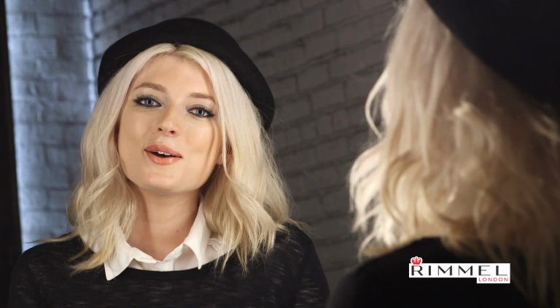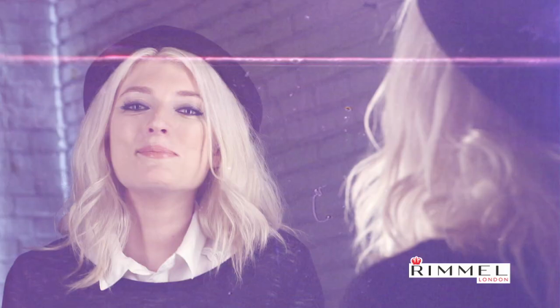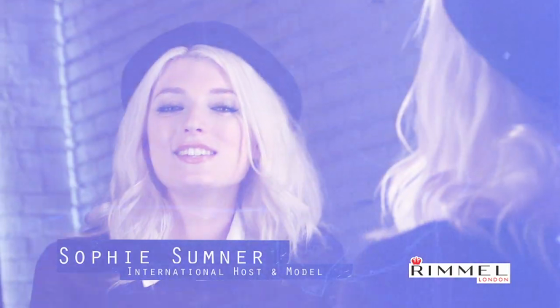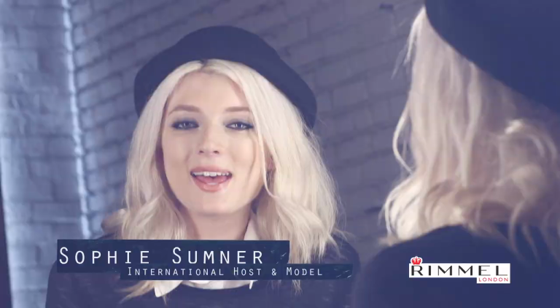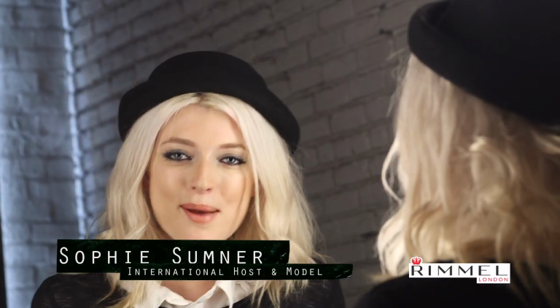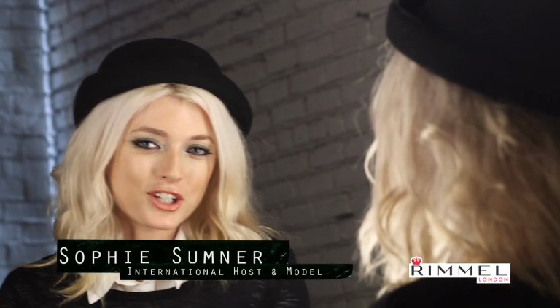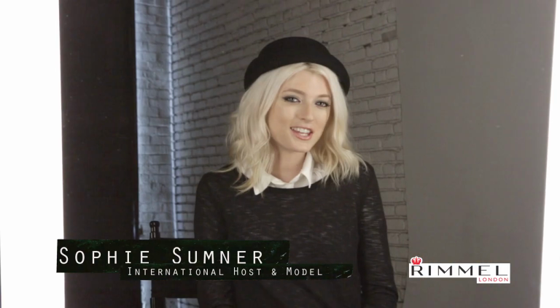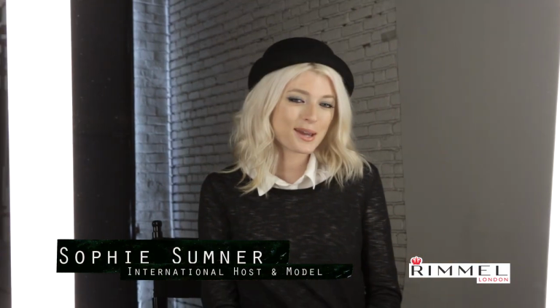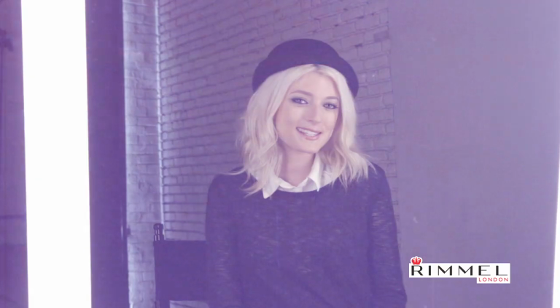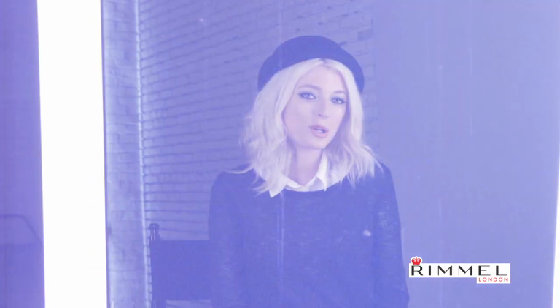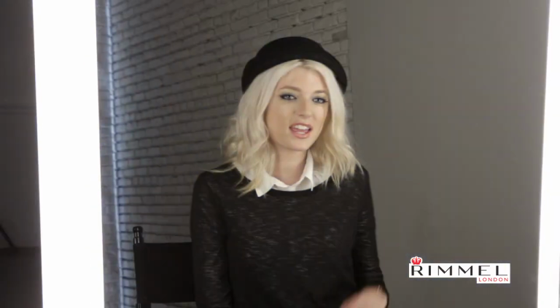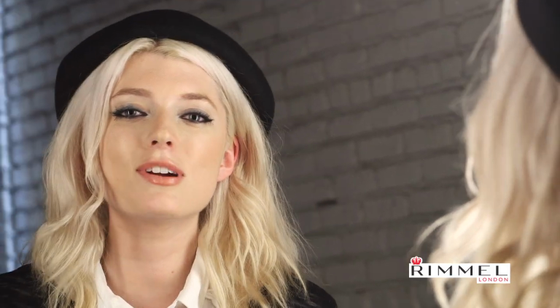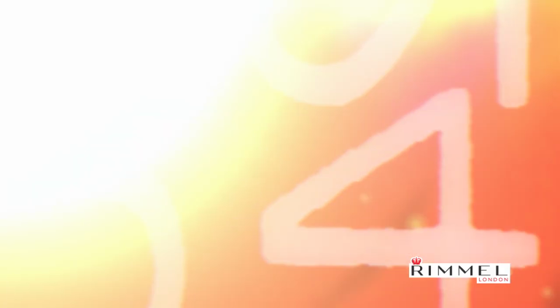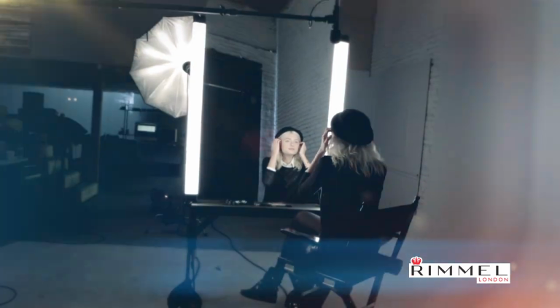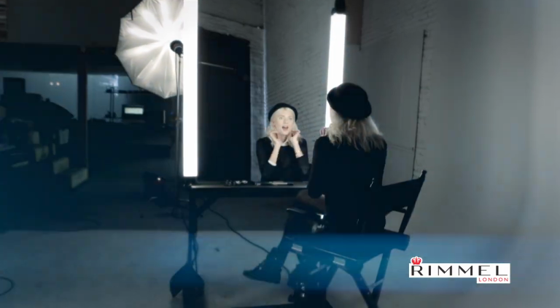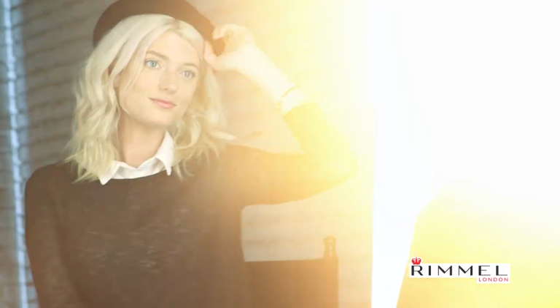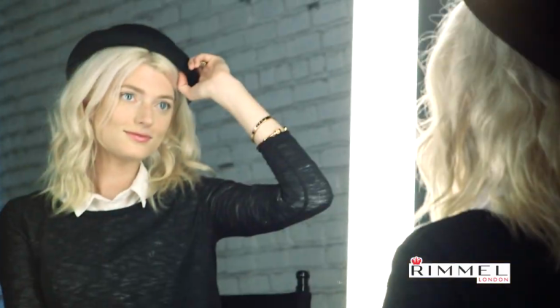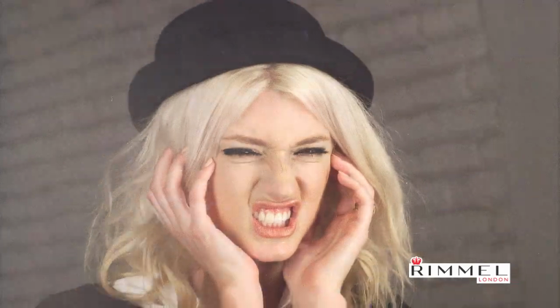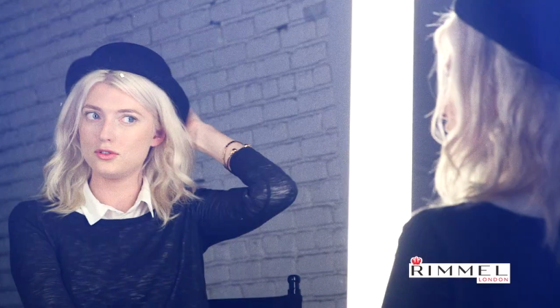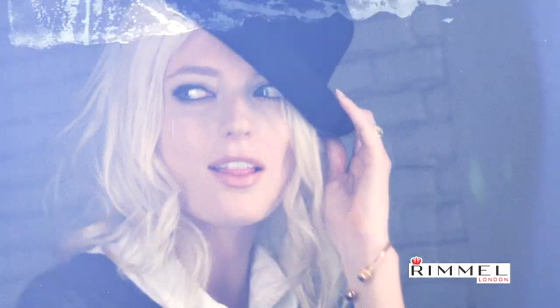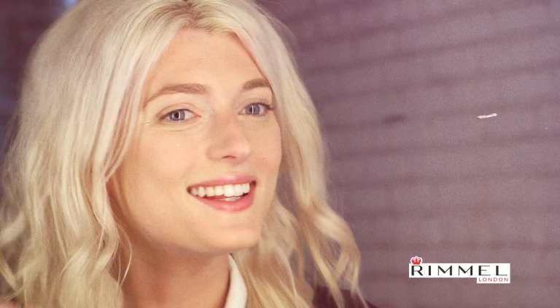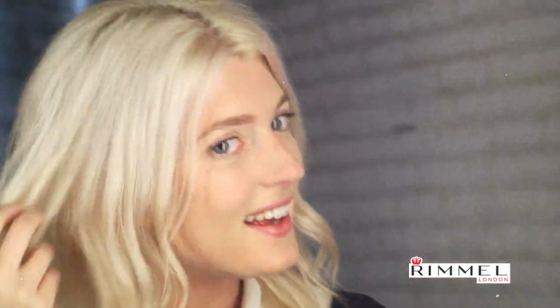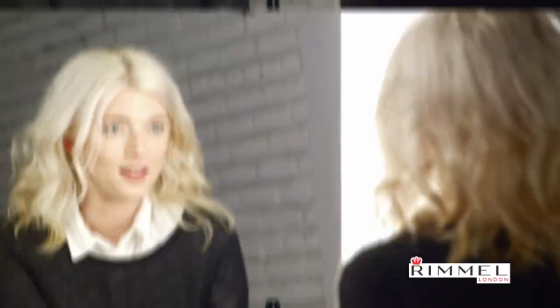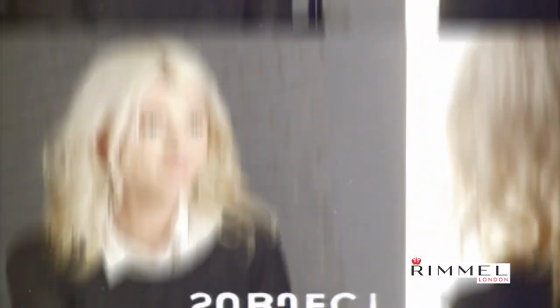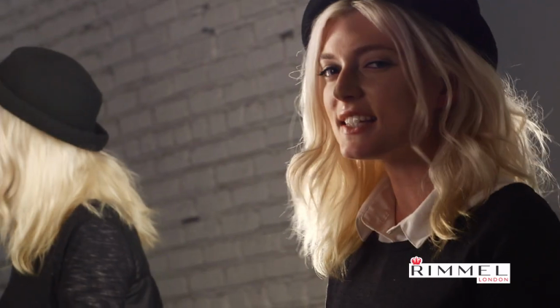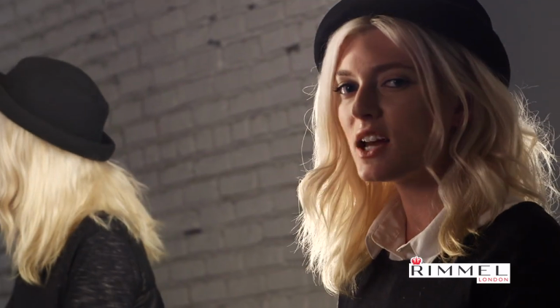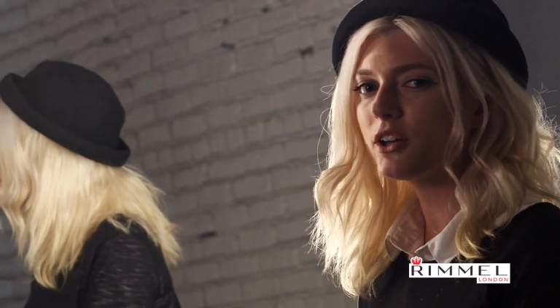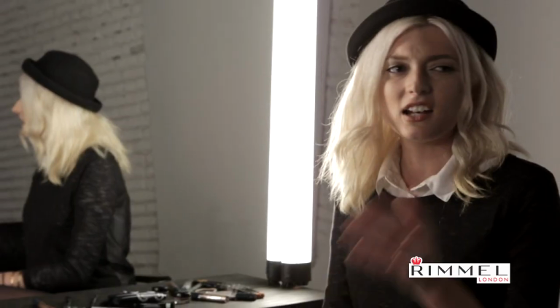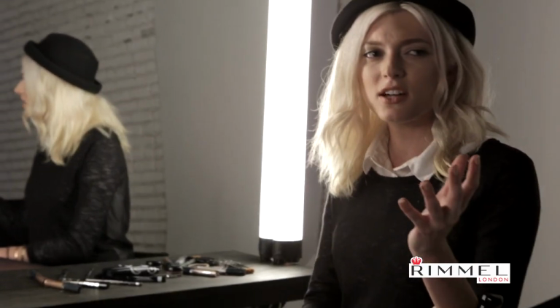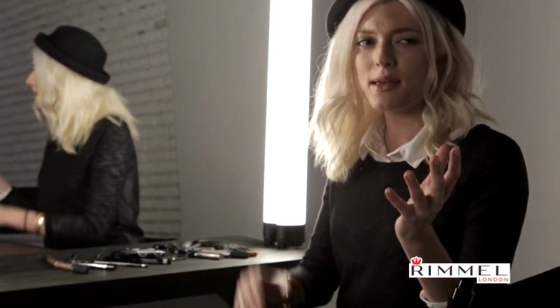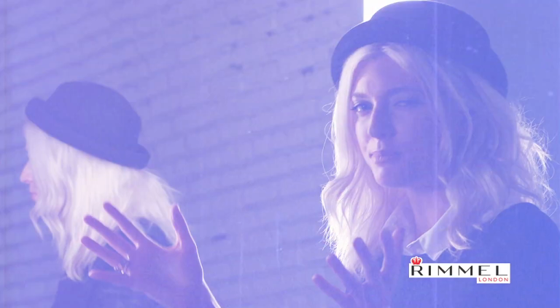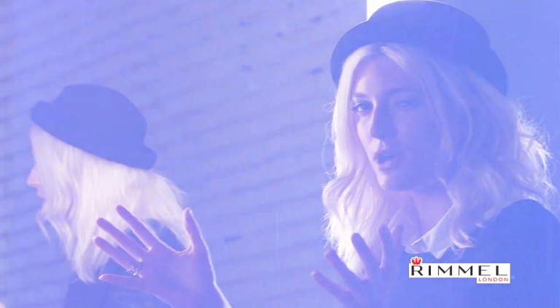My name's Sophie Sumner, and I'm going to create a nighttime 60s mod look using Rimmel Scandalize. It's all about taking an iconic look and making it modern. For a classic 60s nighttime mod look, think Lana Del Rey meets Brigitte Bardot.